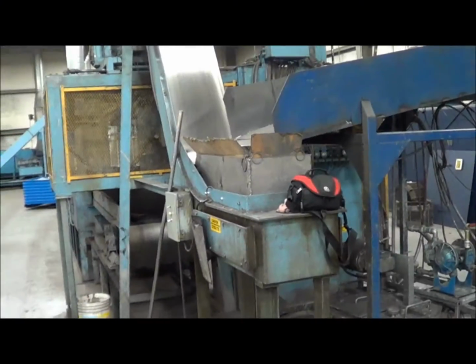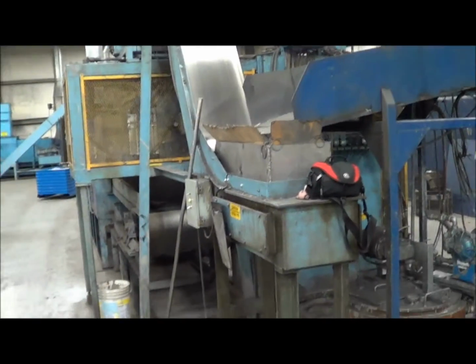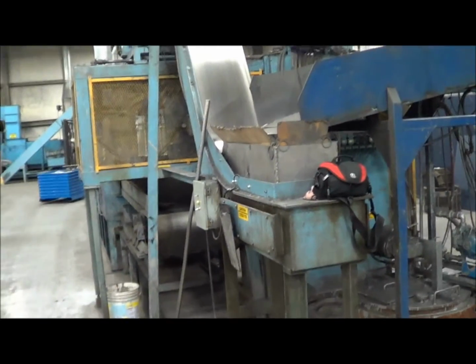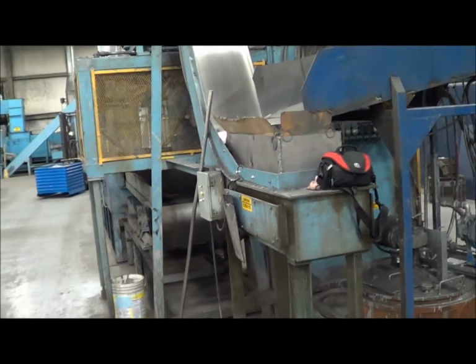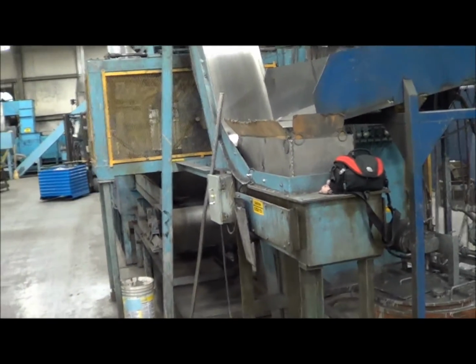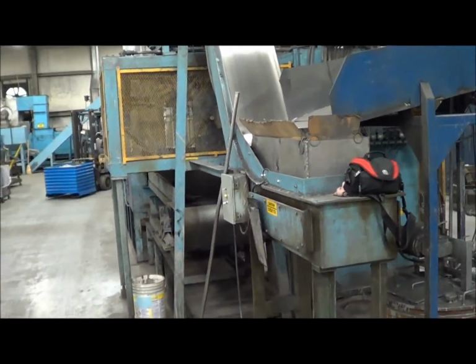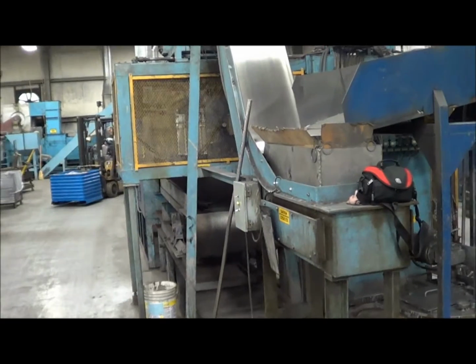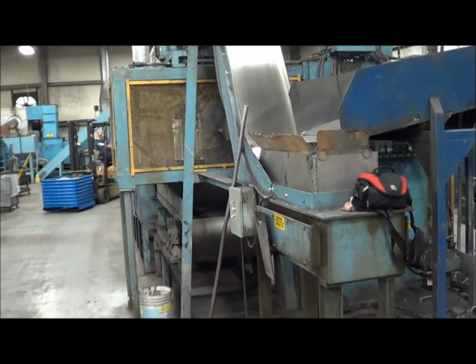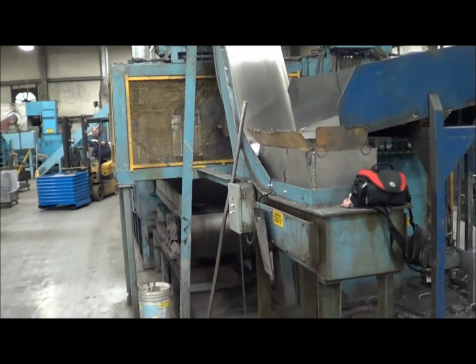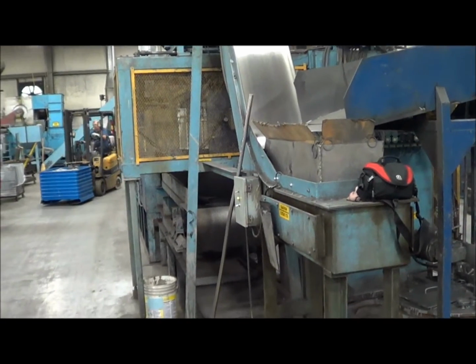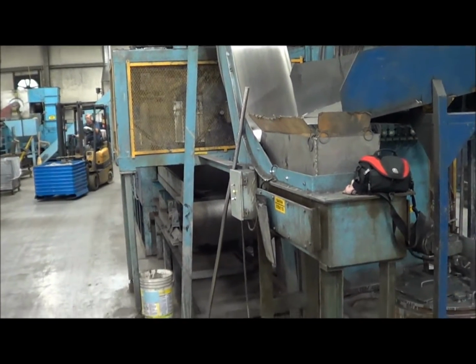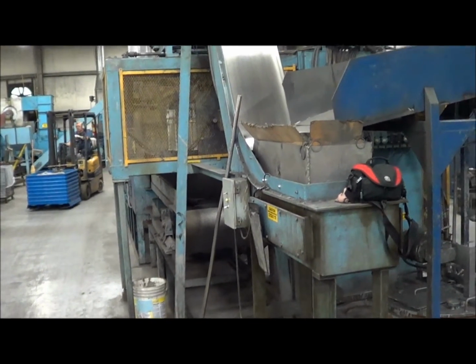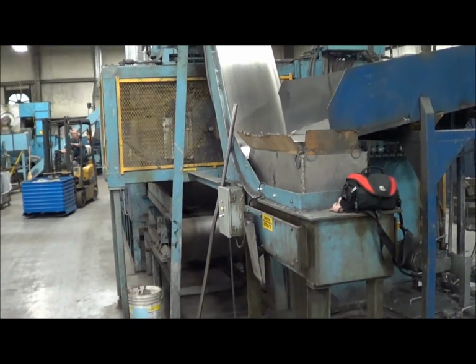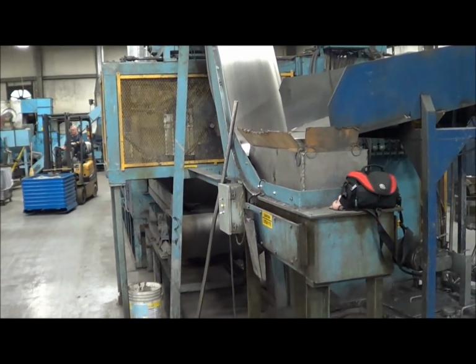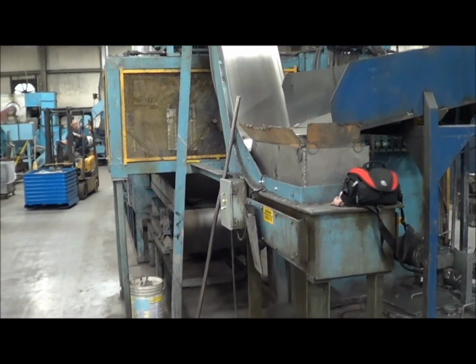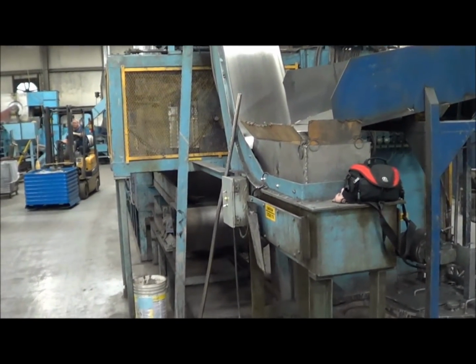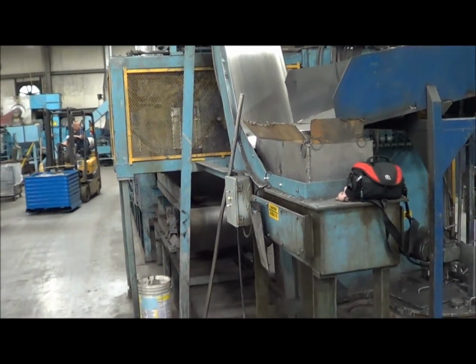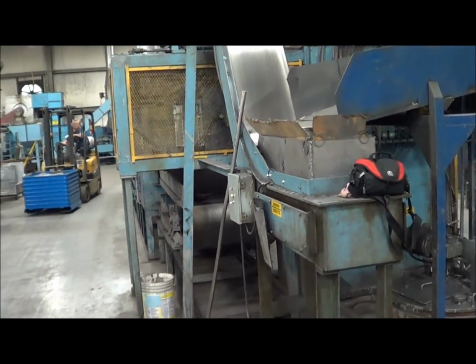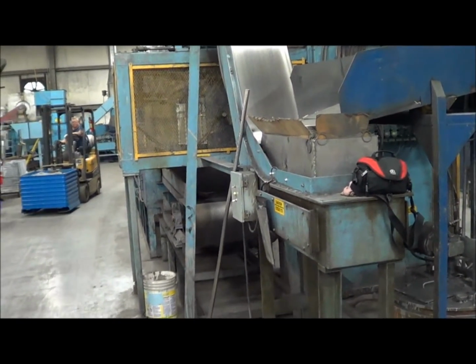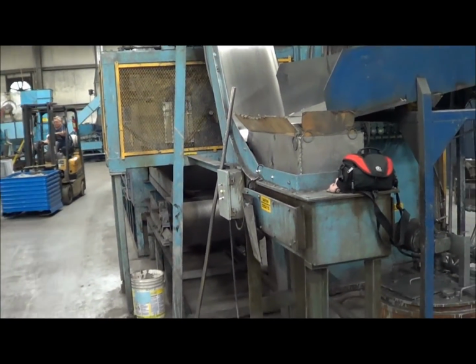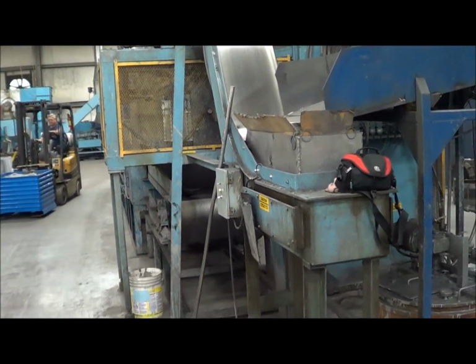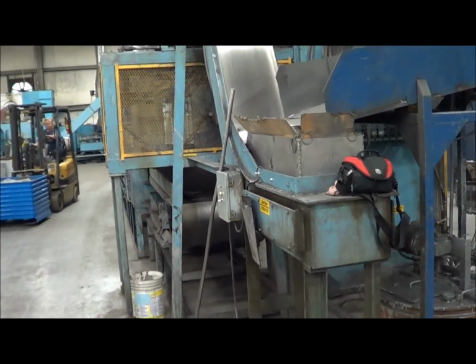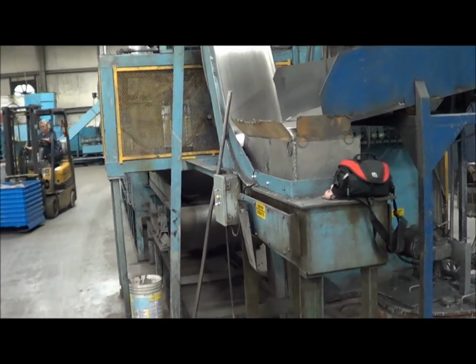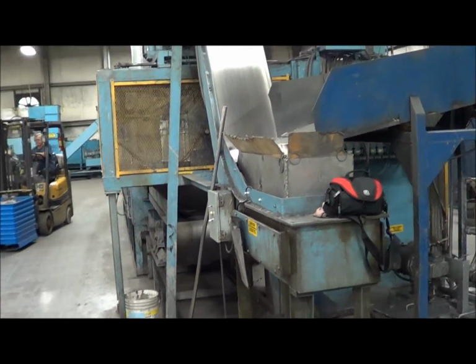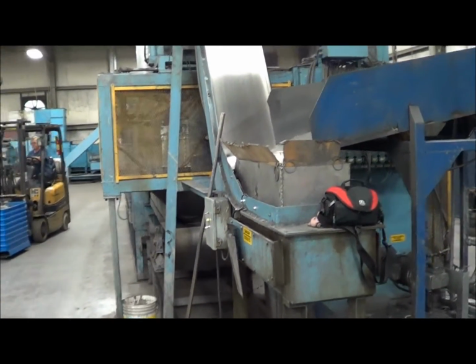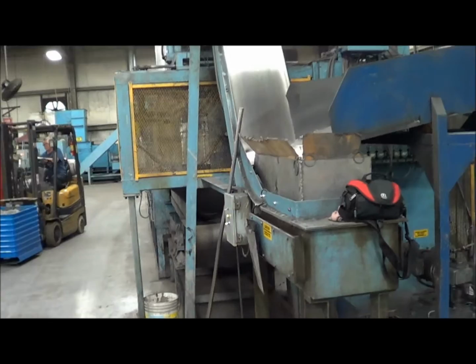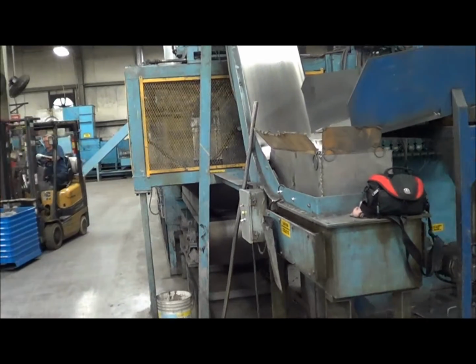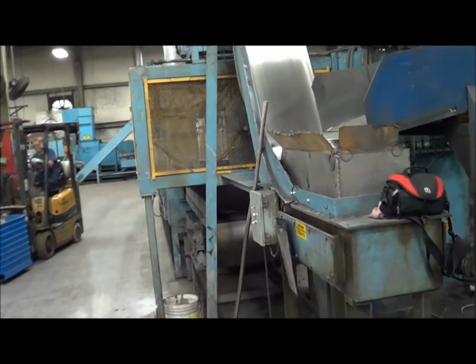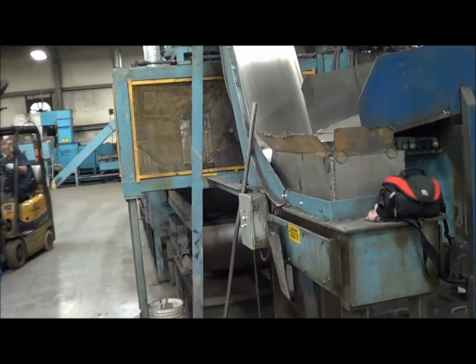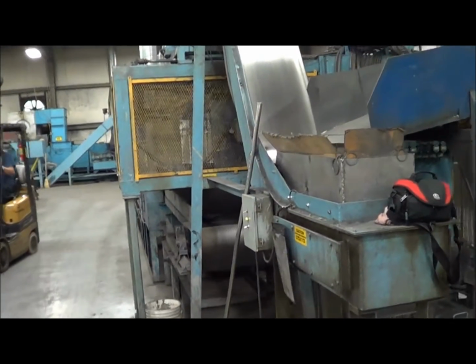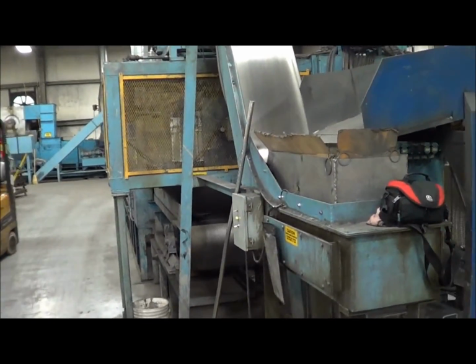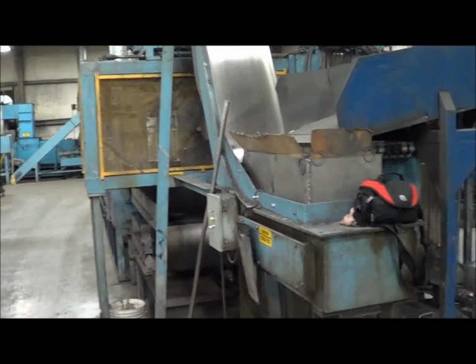I'm Wayne from Landco. Today we're looking at a STC Spring Tool 24-inch dip and spin machine with oven.